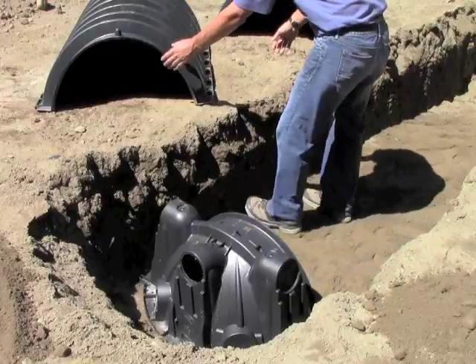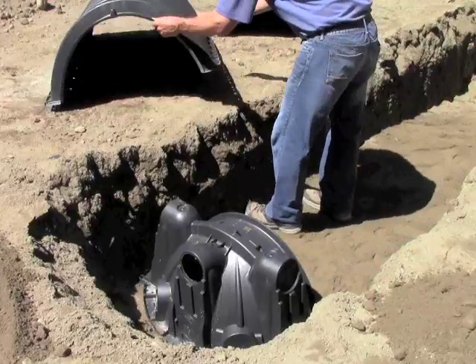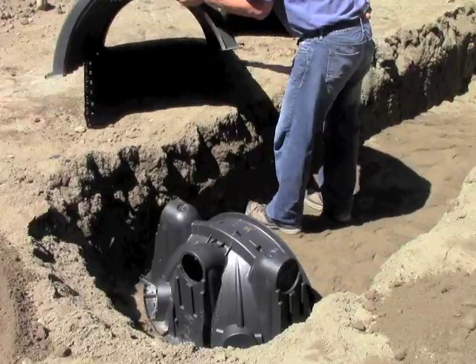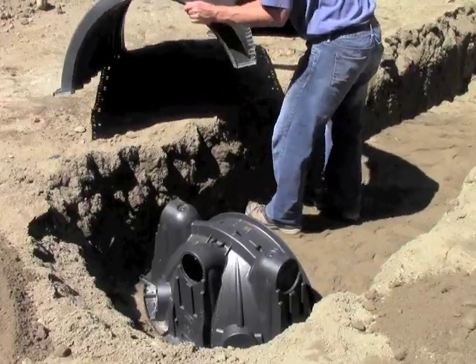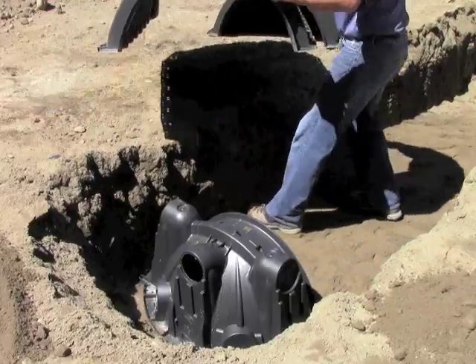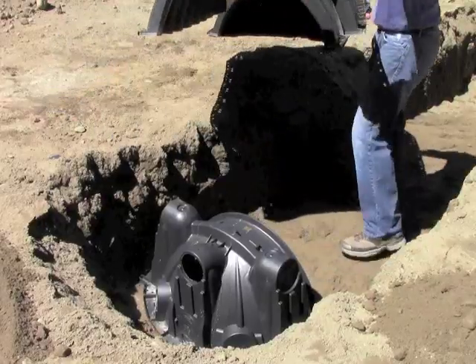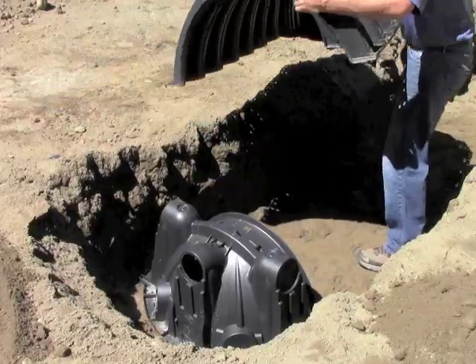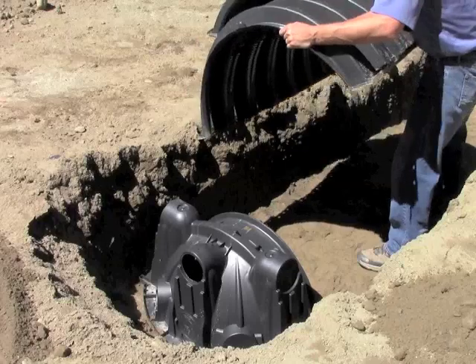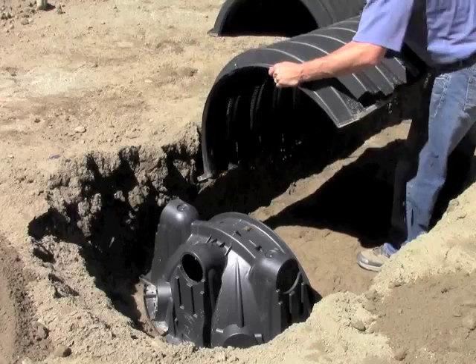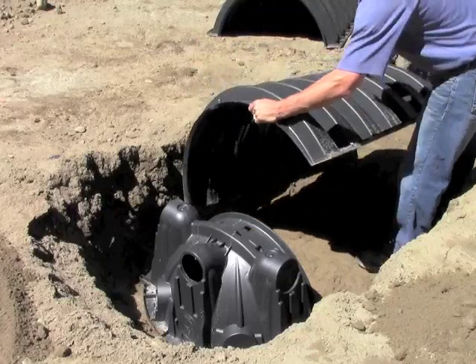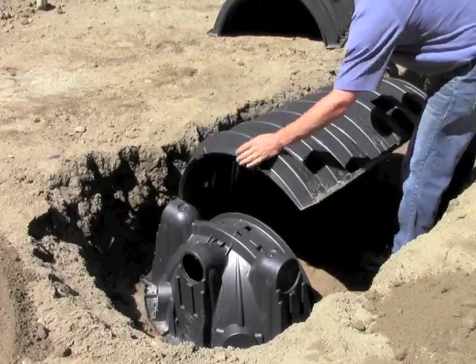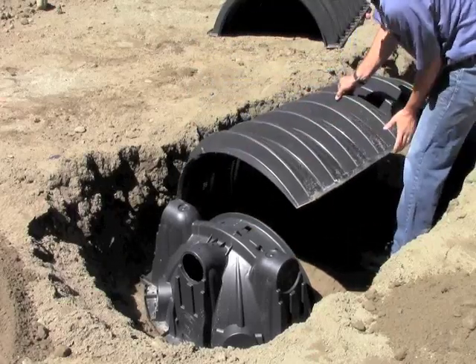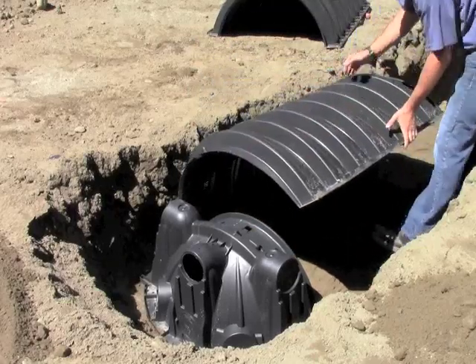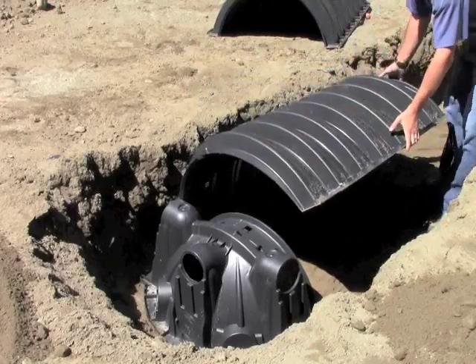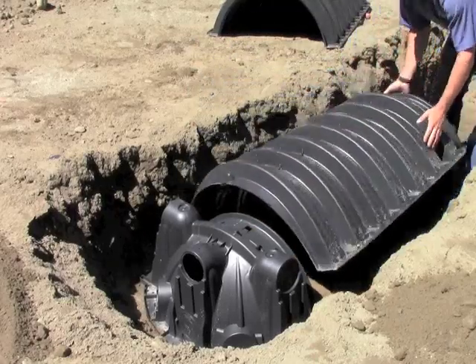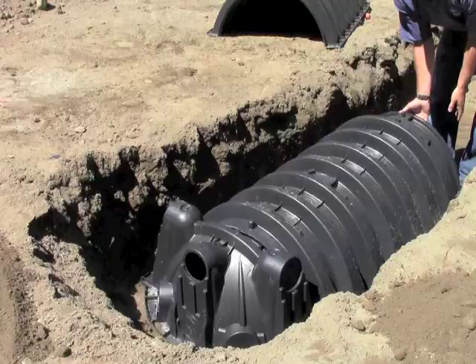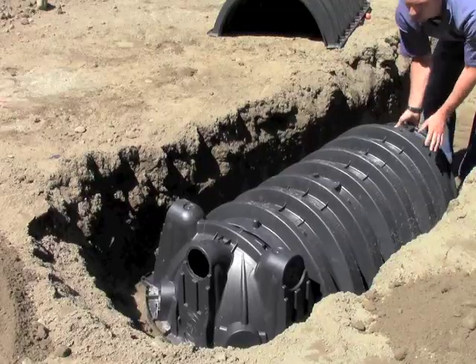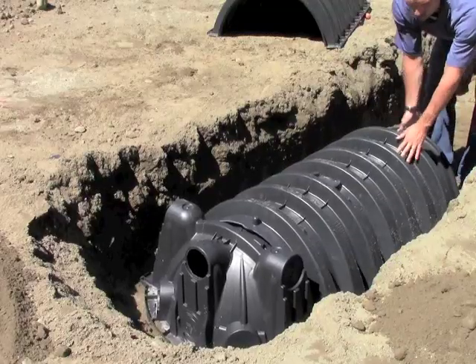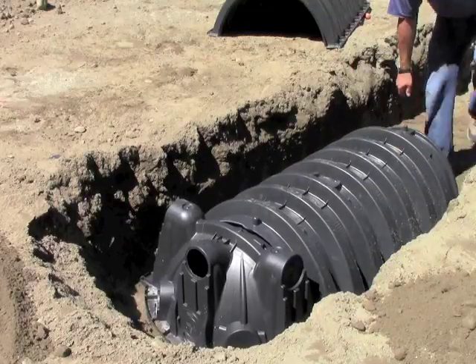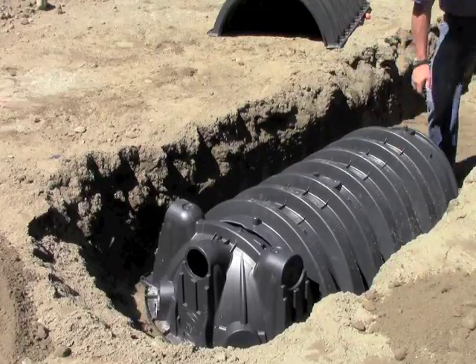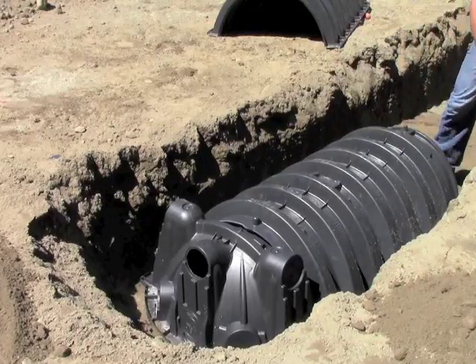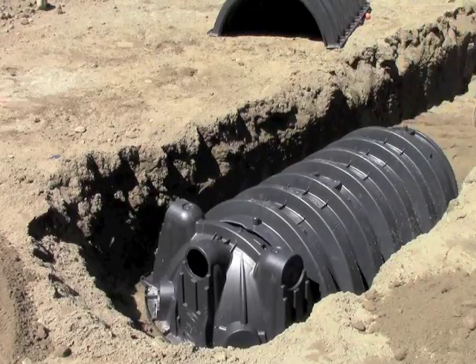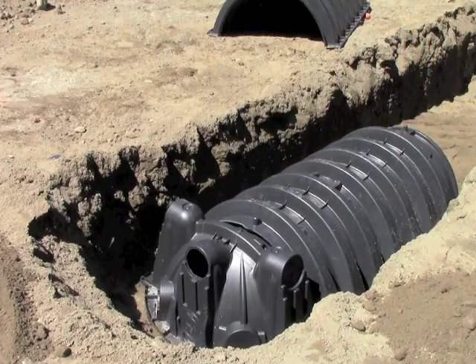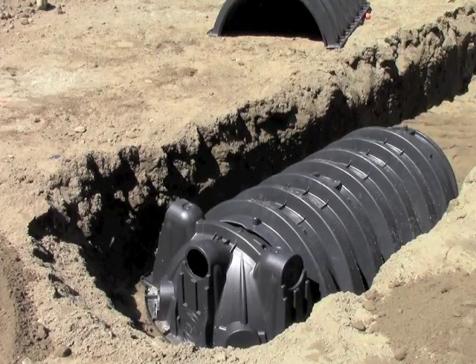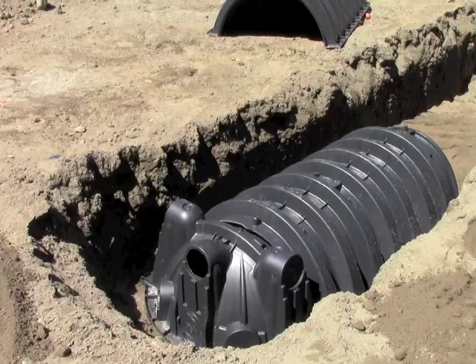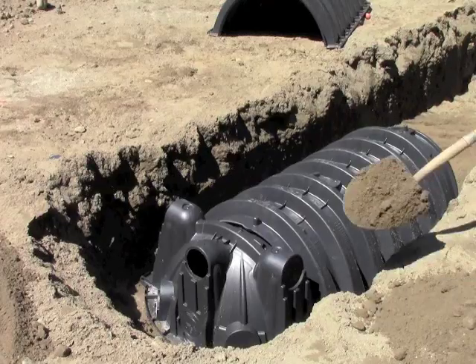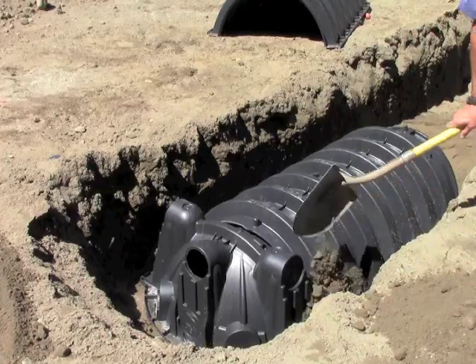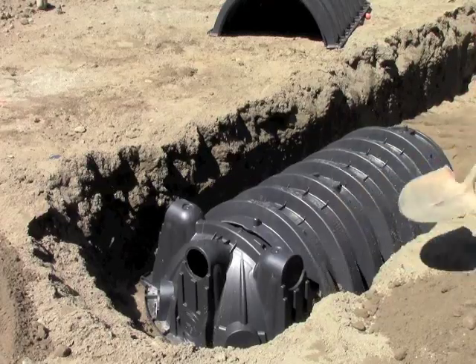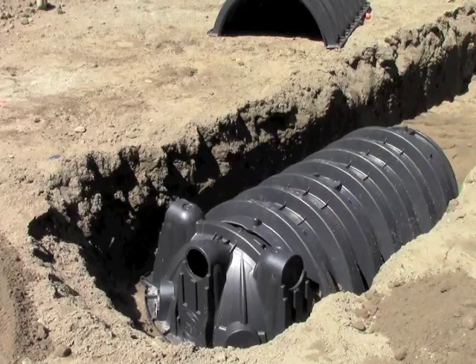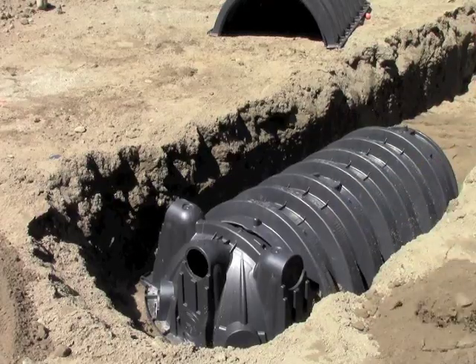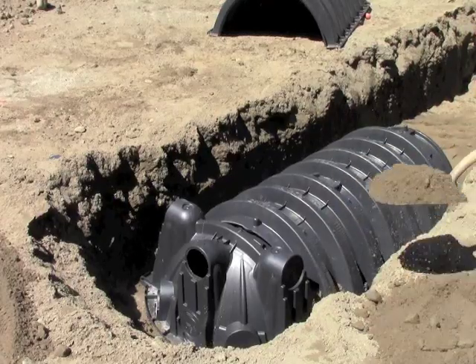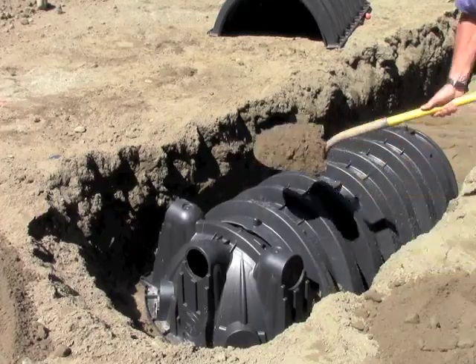Begin by laying the inlet end of the first chamber on top of the end cap. The chamber is marked with the words "Inlet End" to help confirm you are using the proper end. Once this connection is complete, shovel some soil over top of the joint to ensure that it is secure.